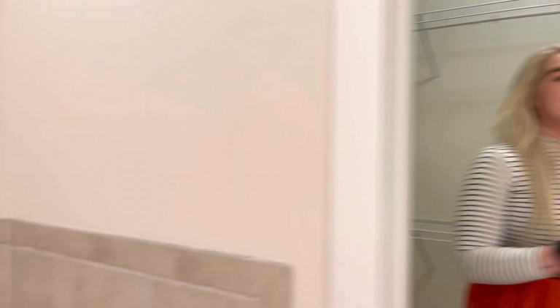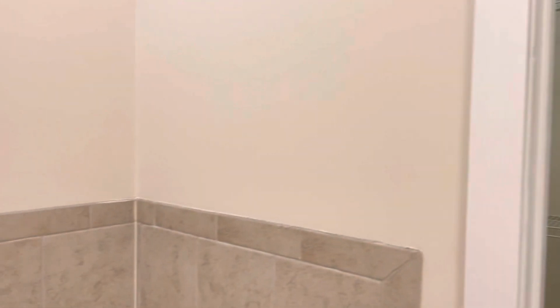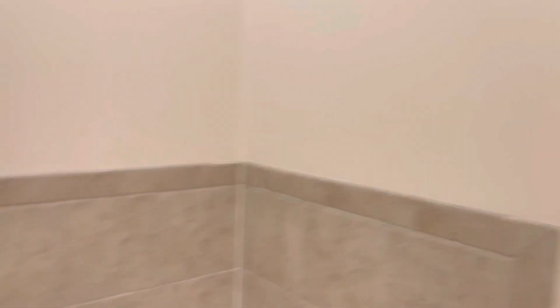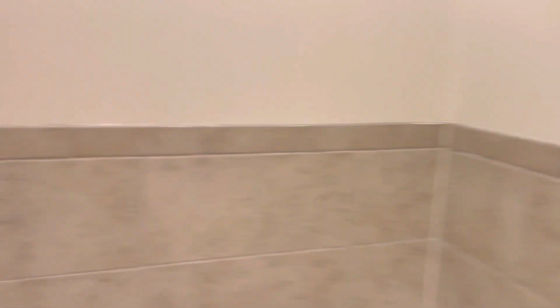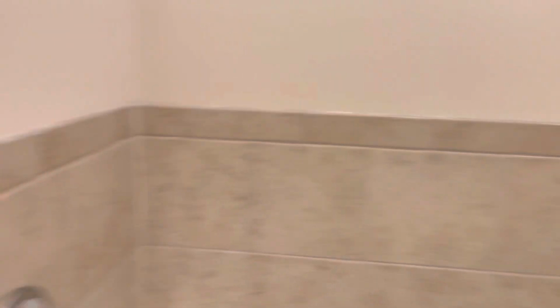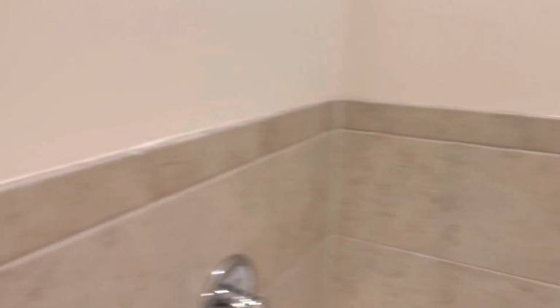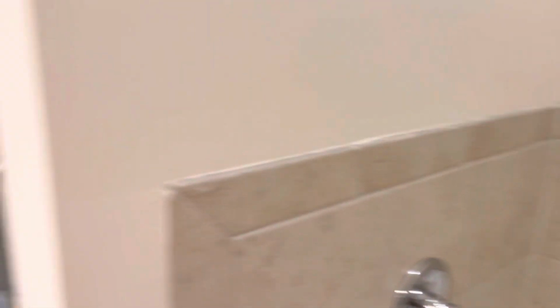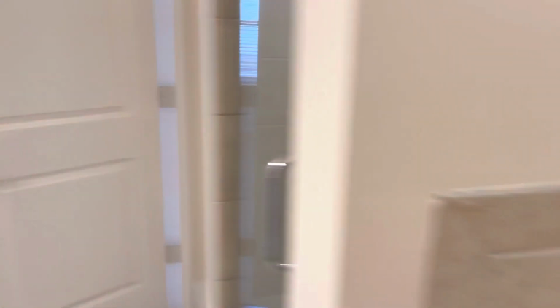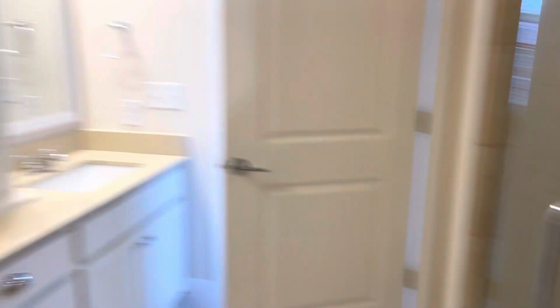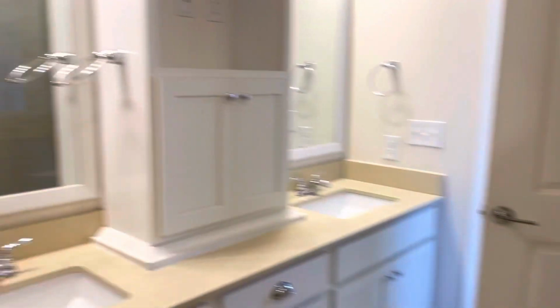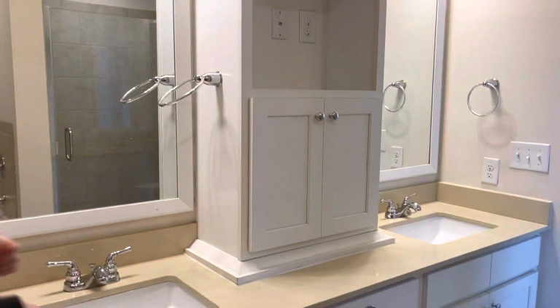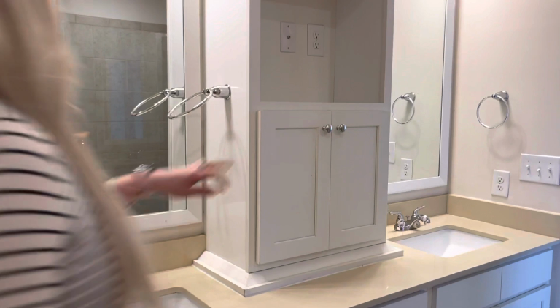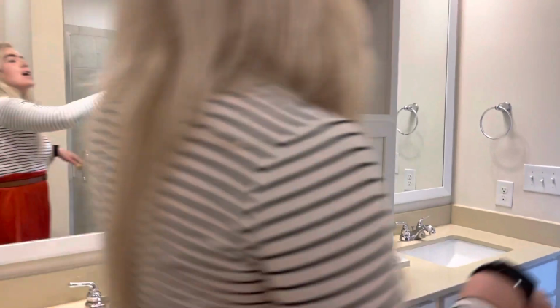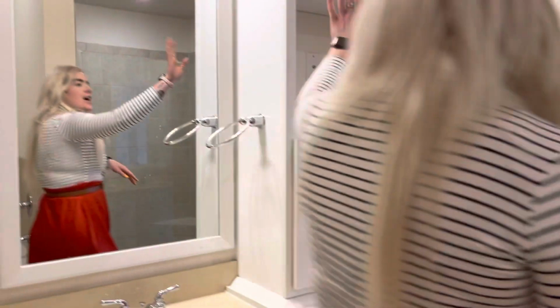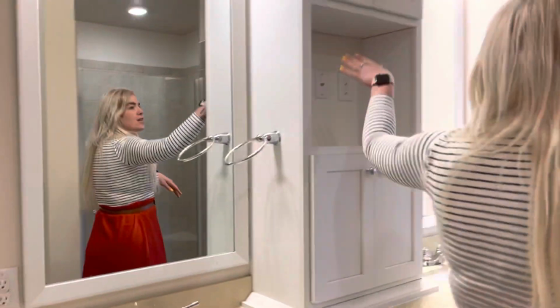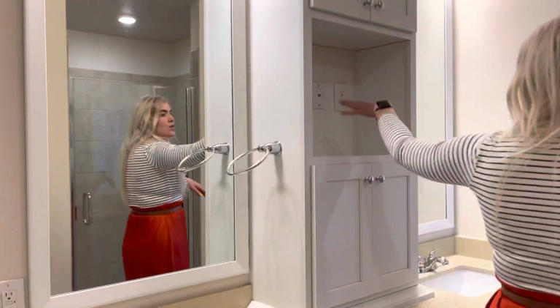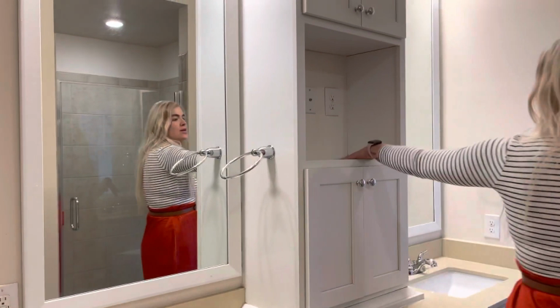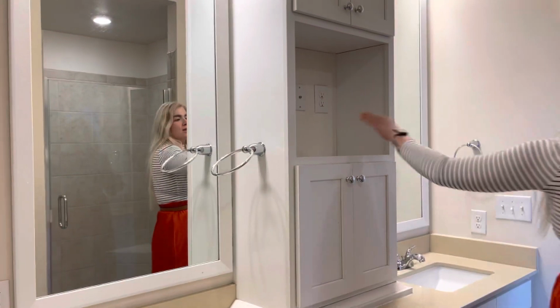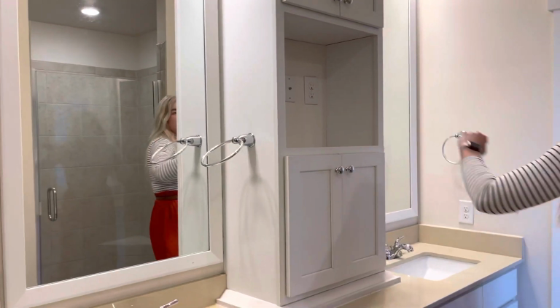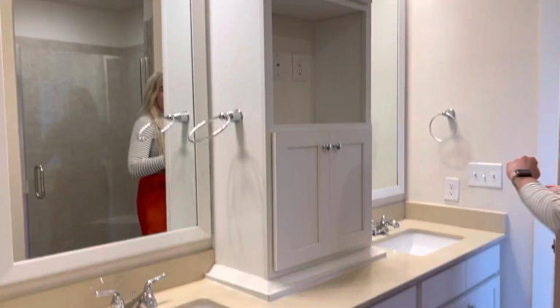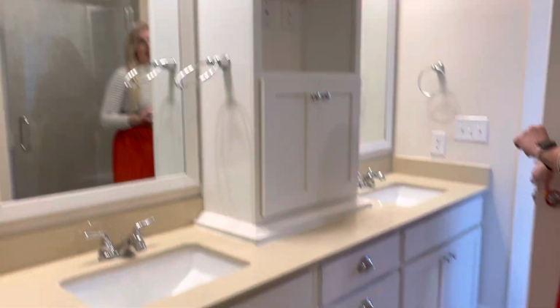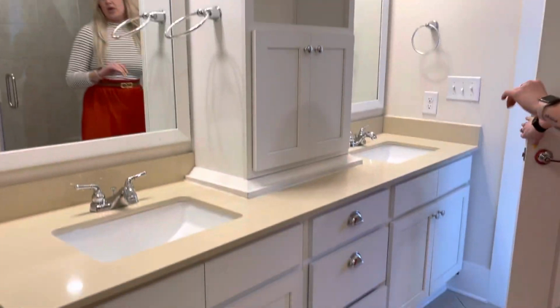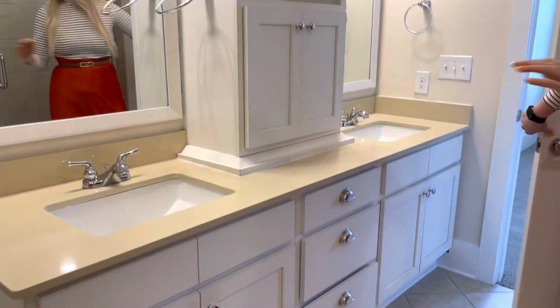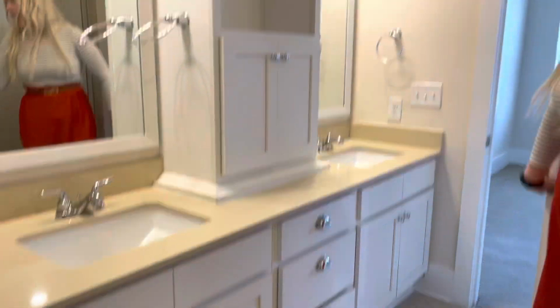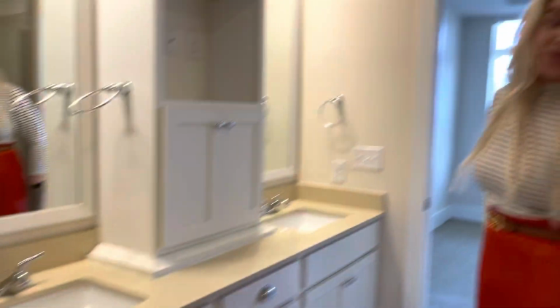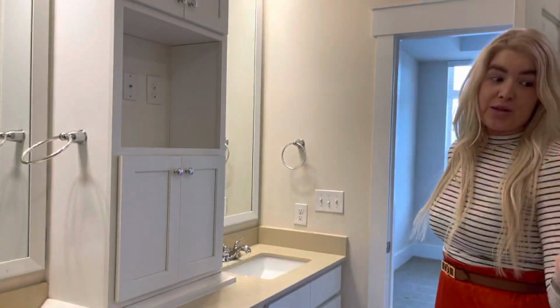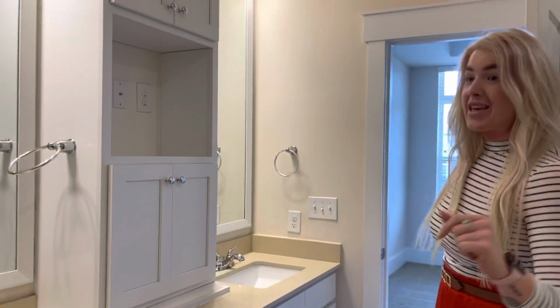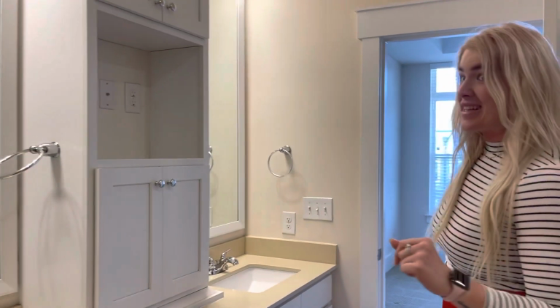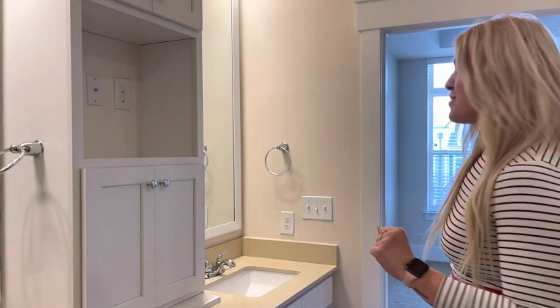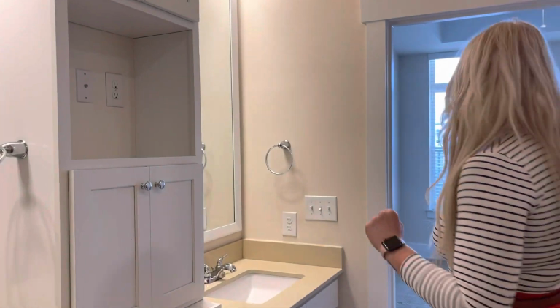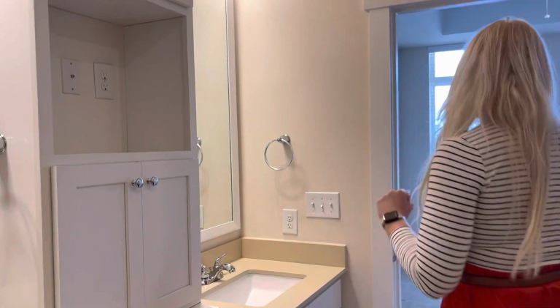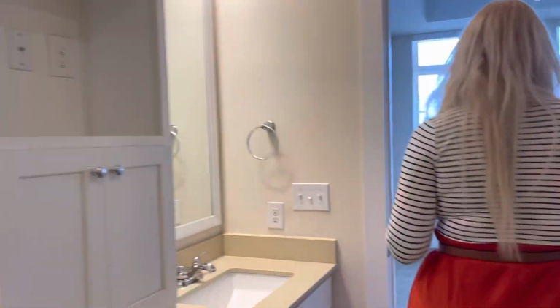And then you also get a nice dual vanity as well, and a little cable jack. So as you are soaking in that tub, you can watch a little TV.